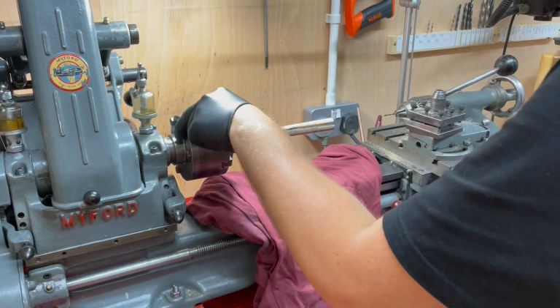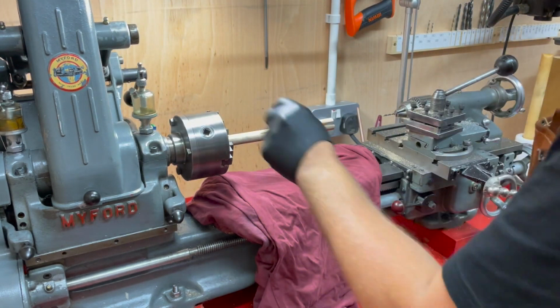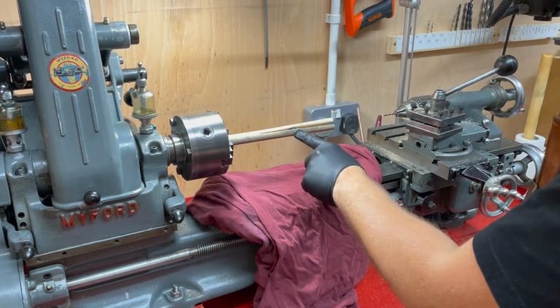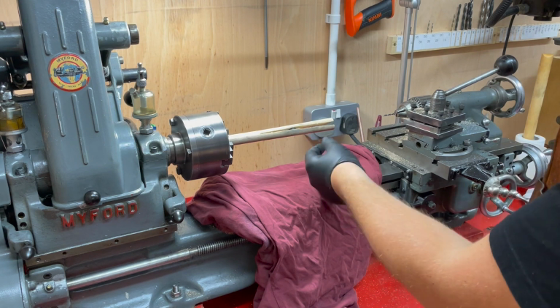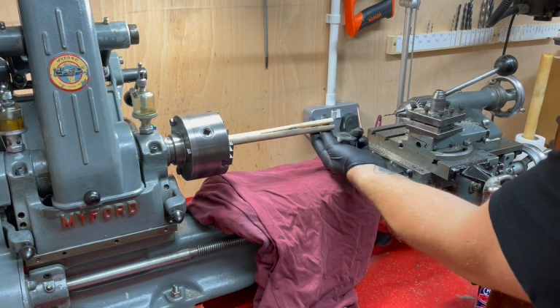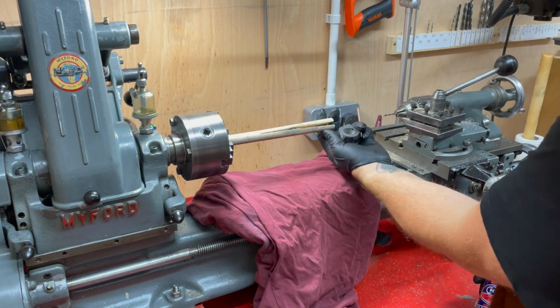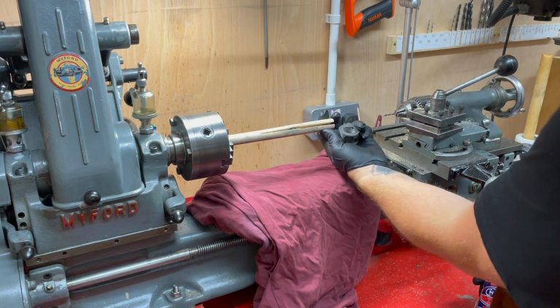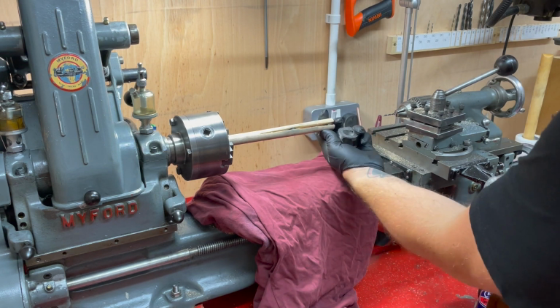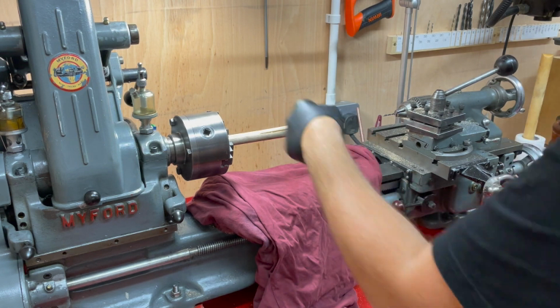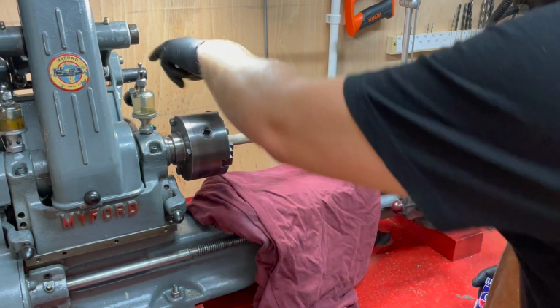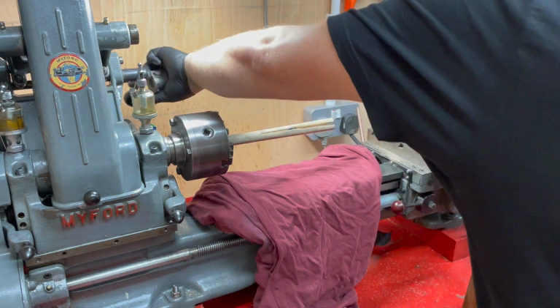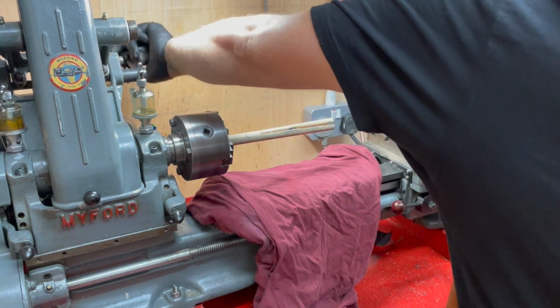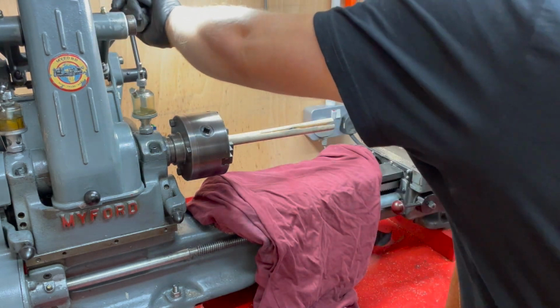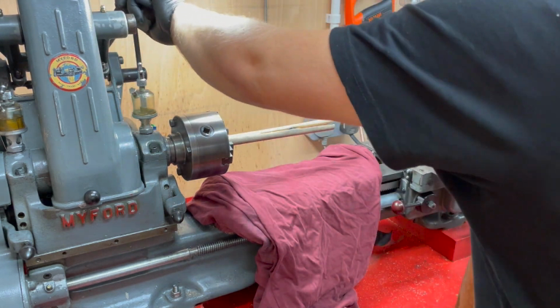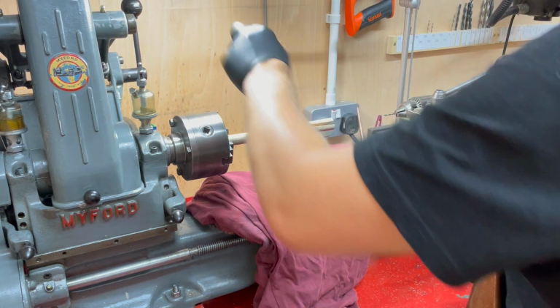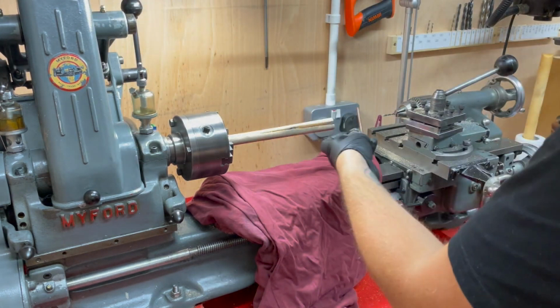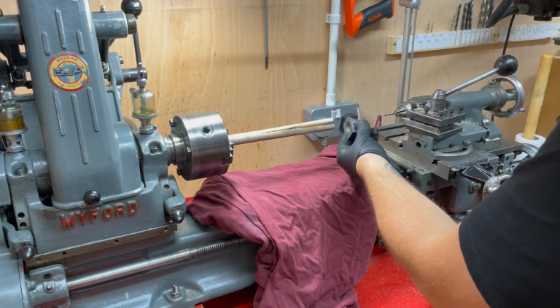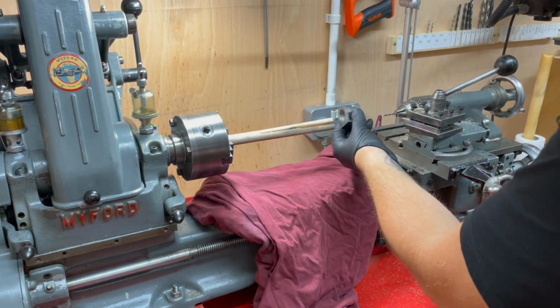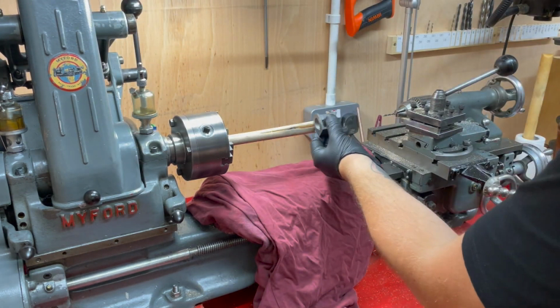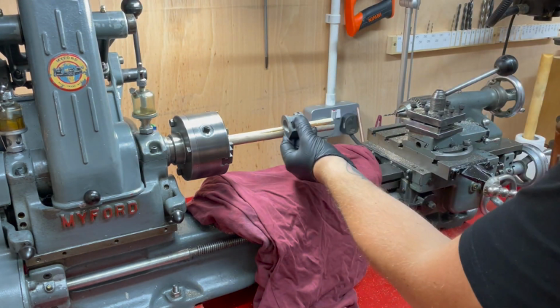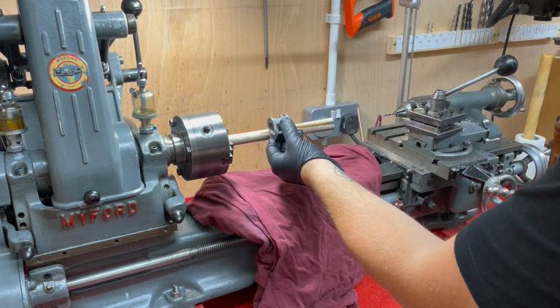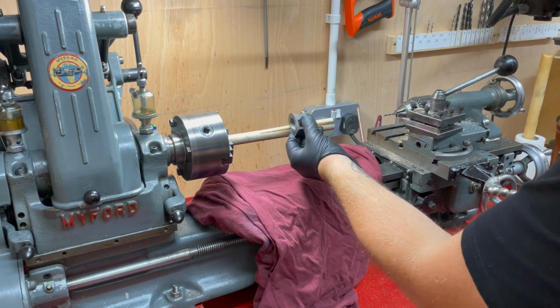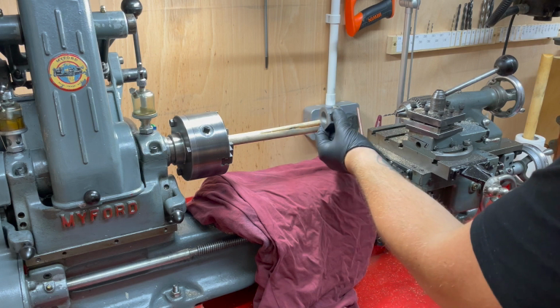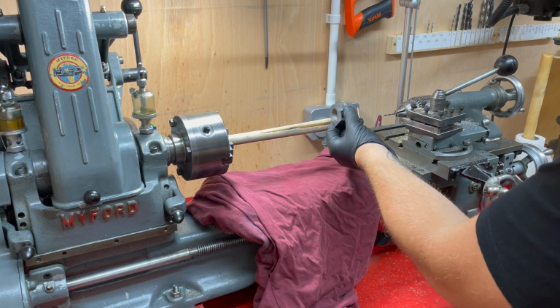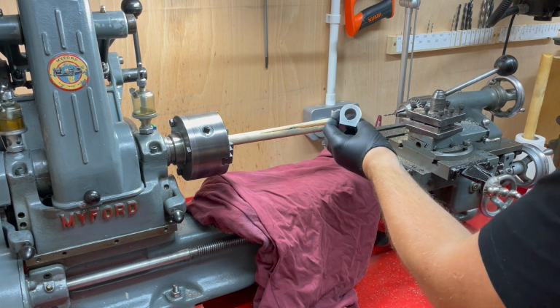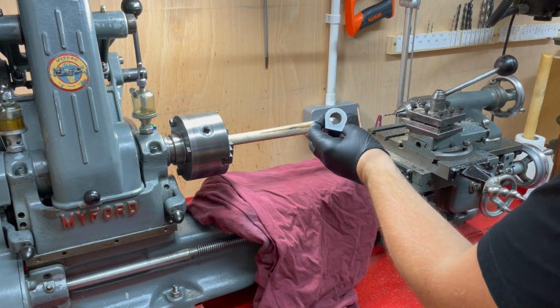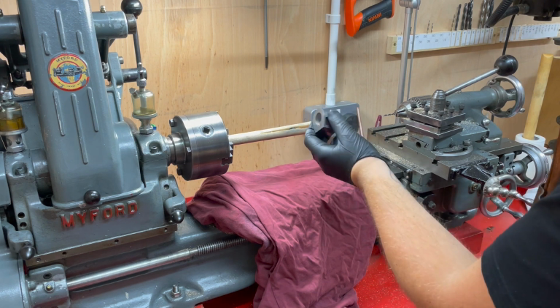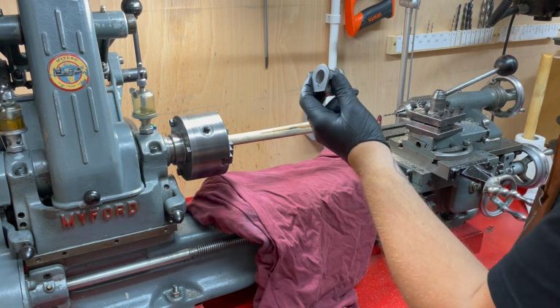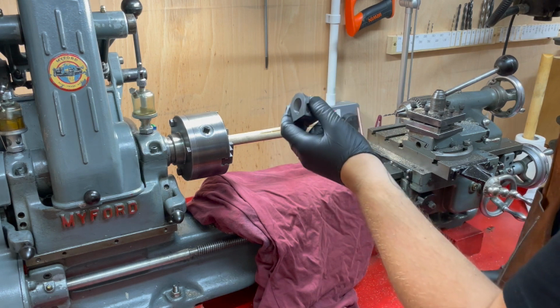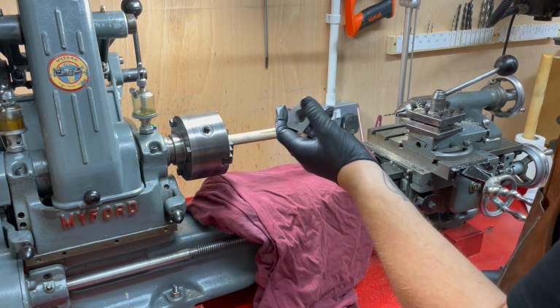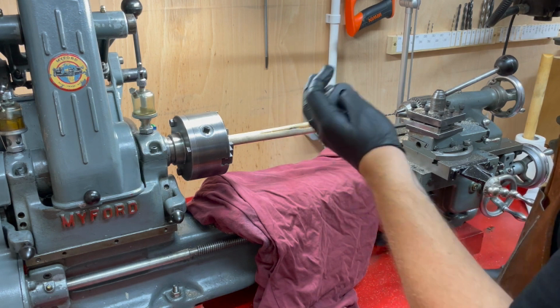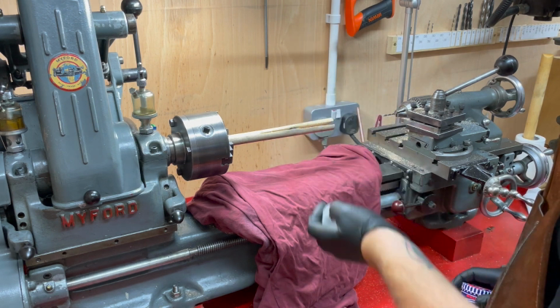There are a couple of washers in there to expand it out. I'm going to feed the cylinder back and forth to get that surface nice and smooth.